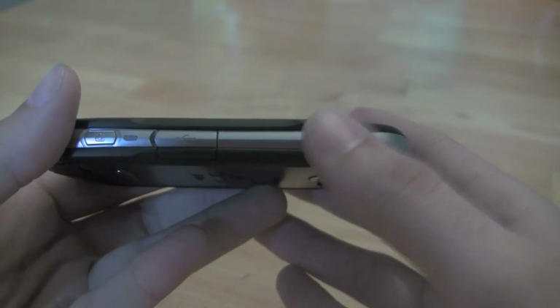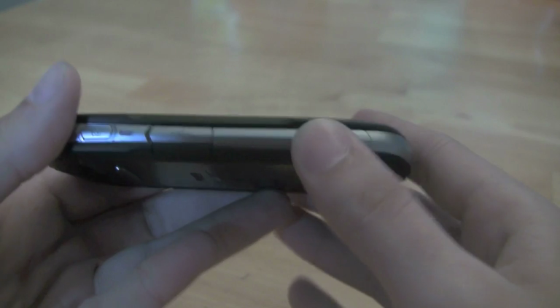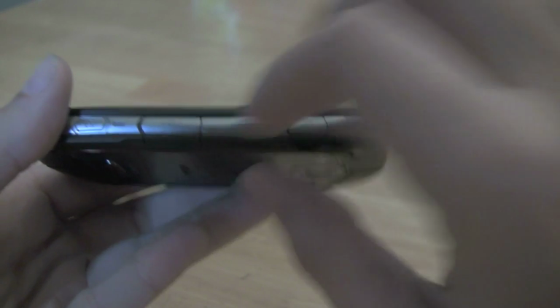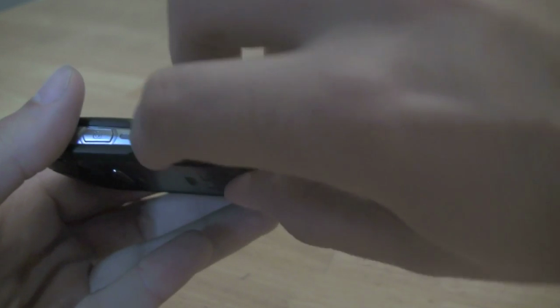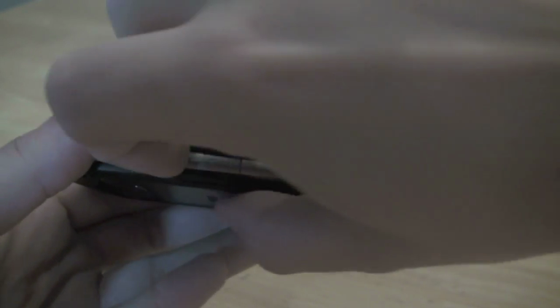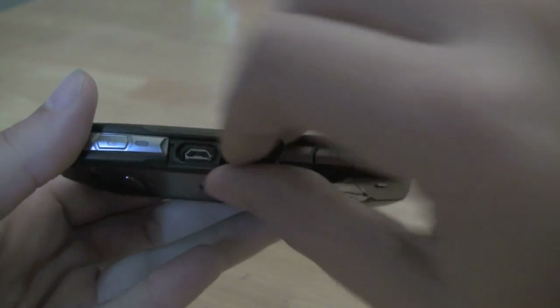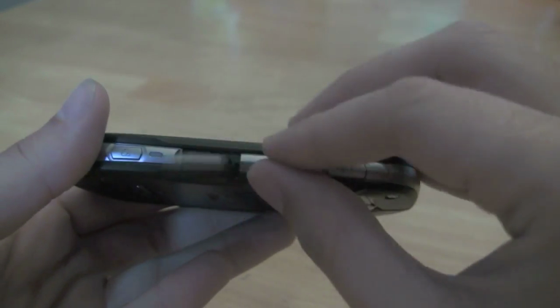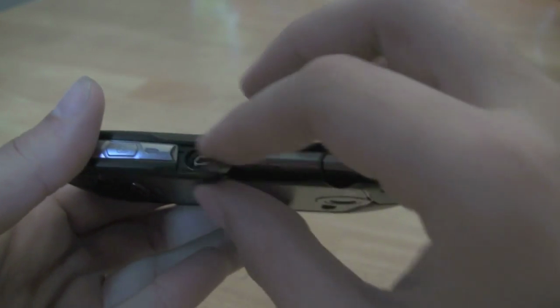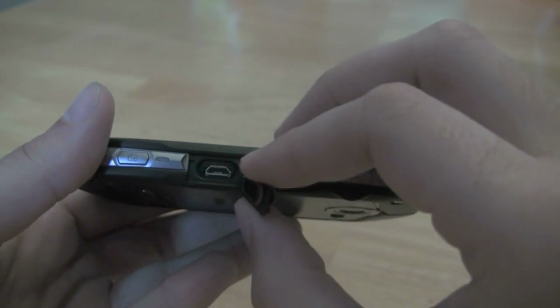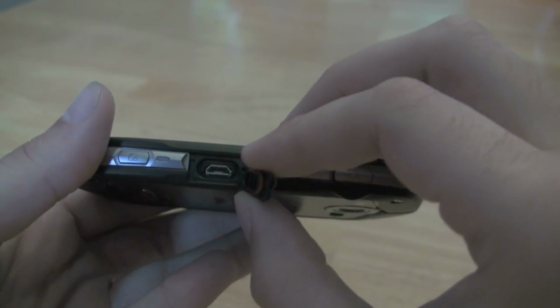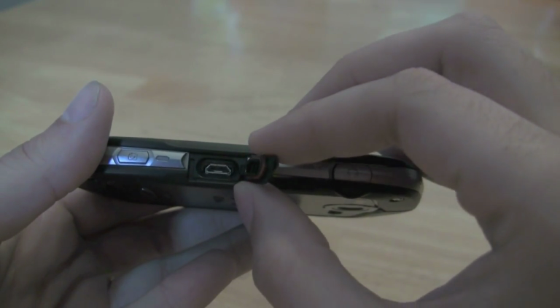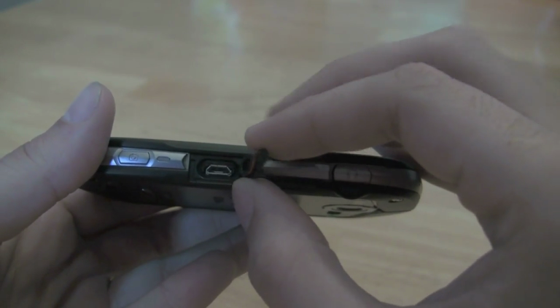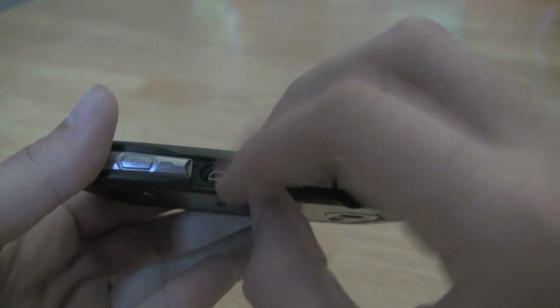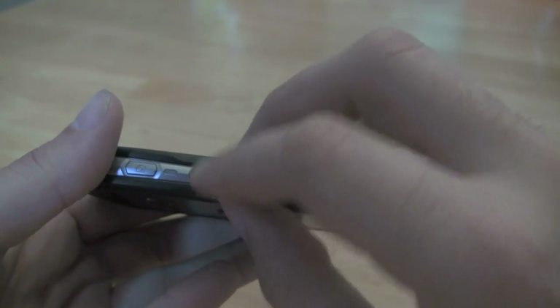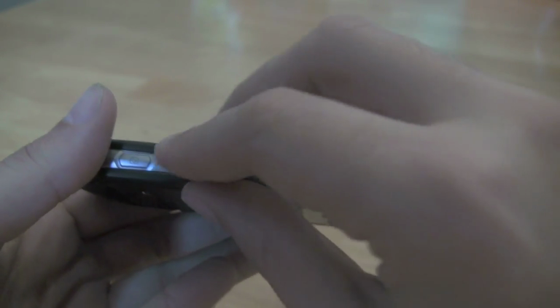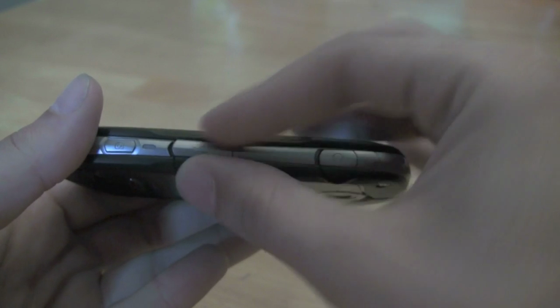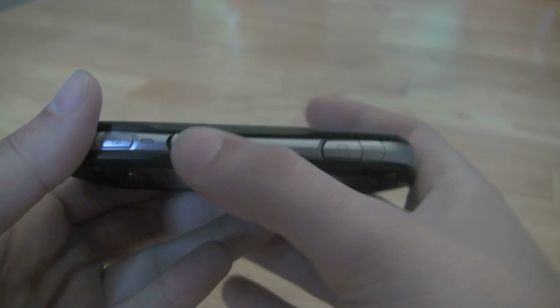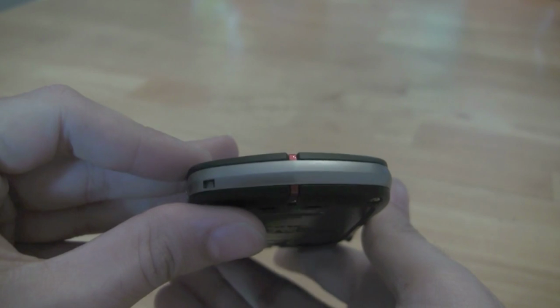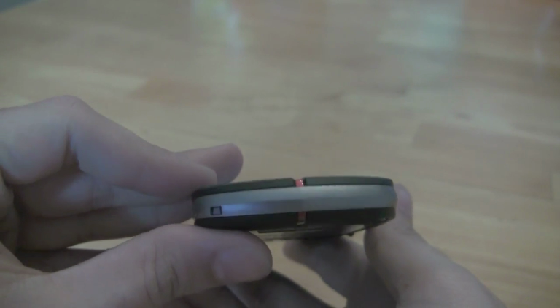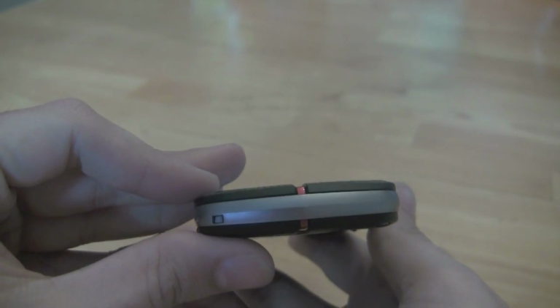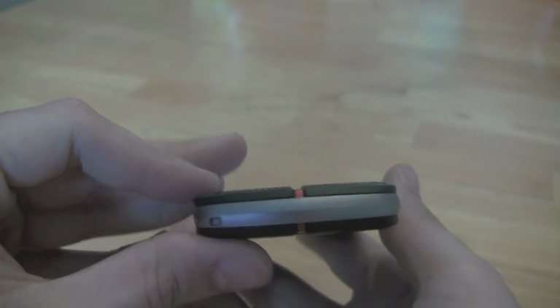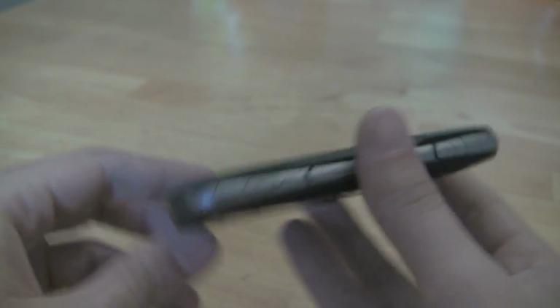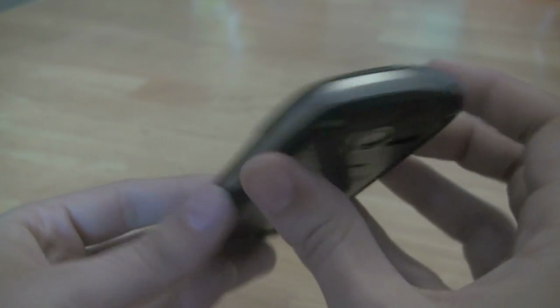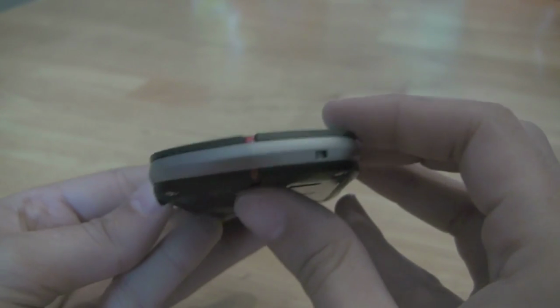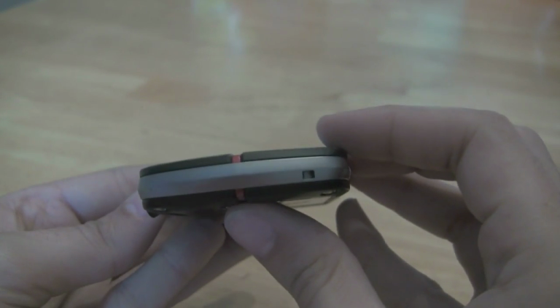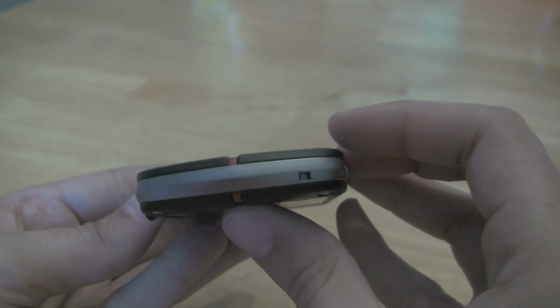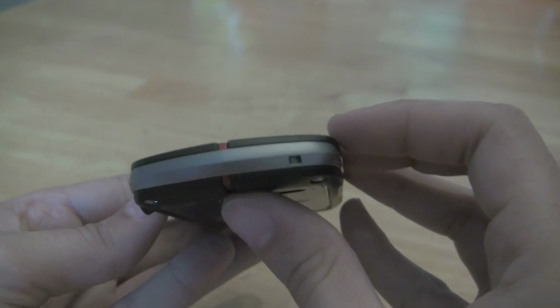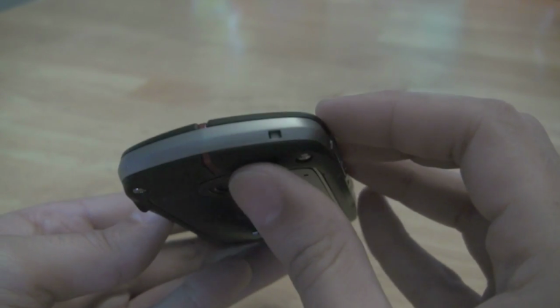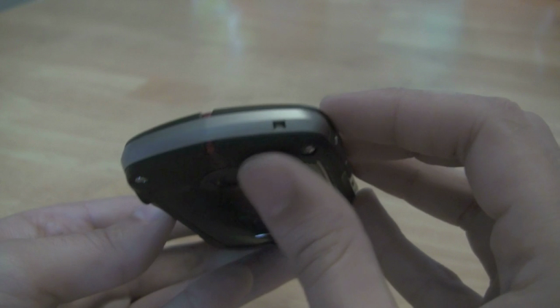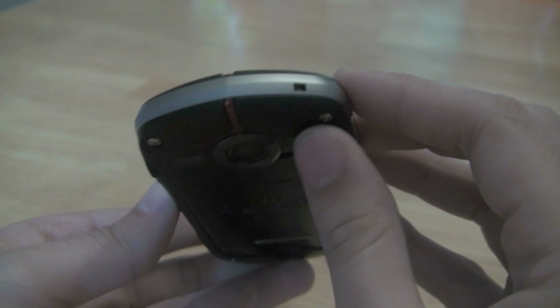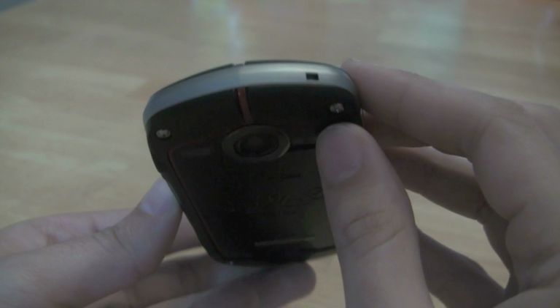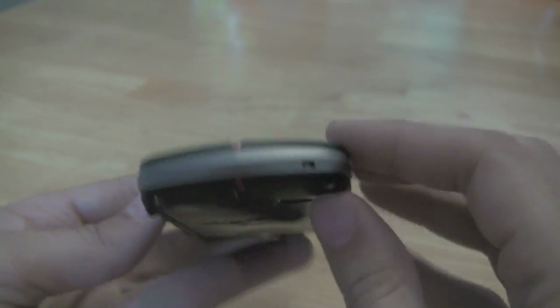If you need to use those ports you've got to pop these little pieces up like that — it's your standard micro USB charger. The bottom of the phone and the top of the phone don't have much going on.